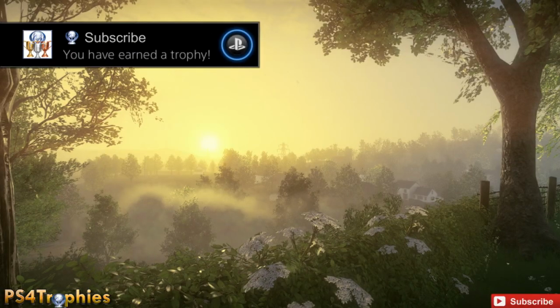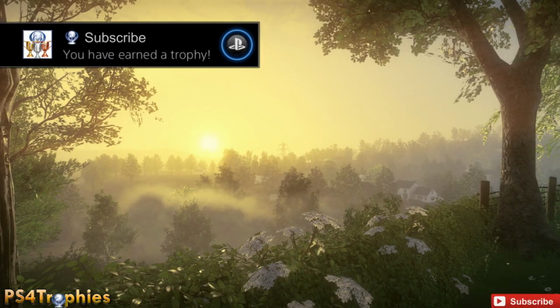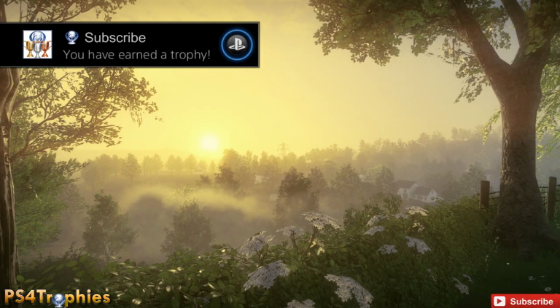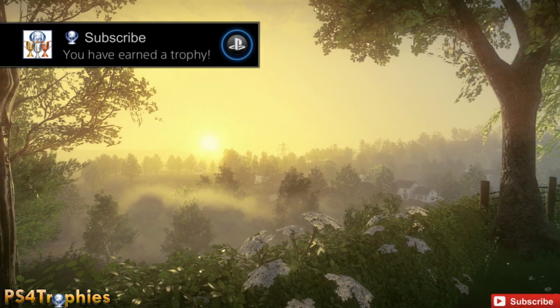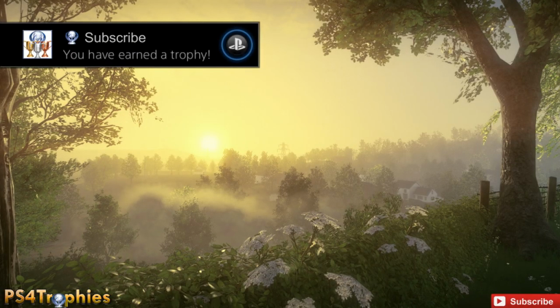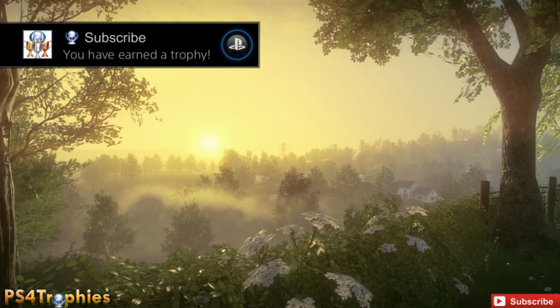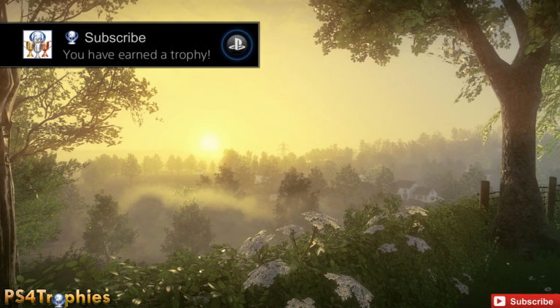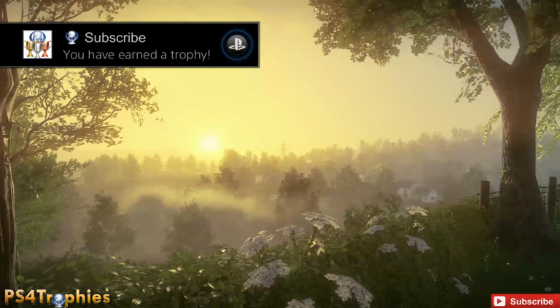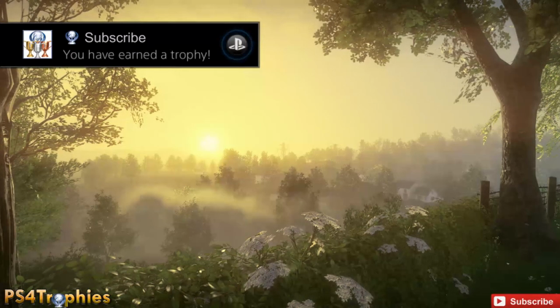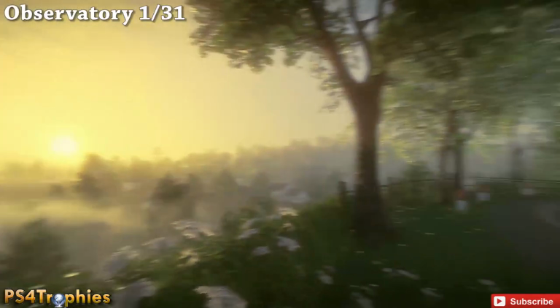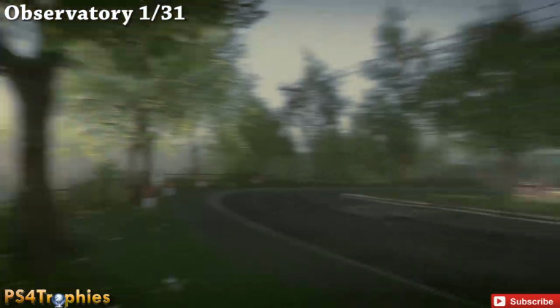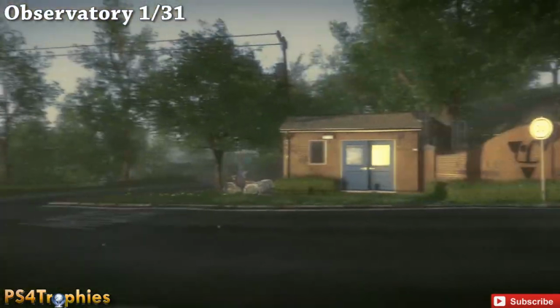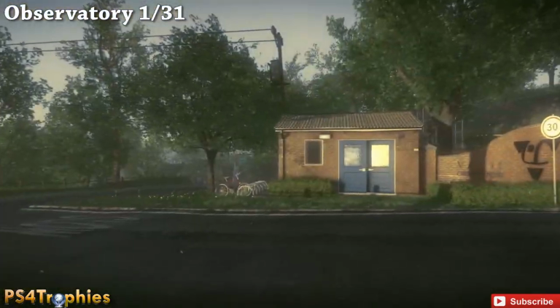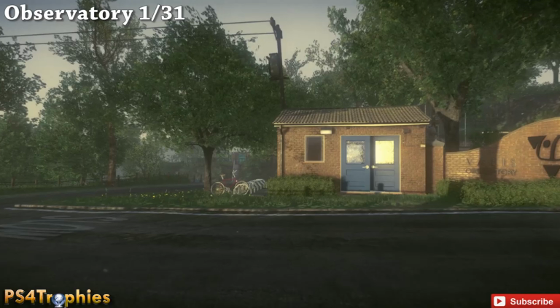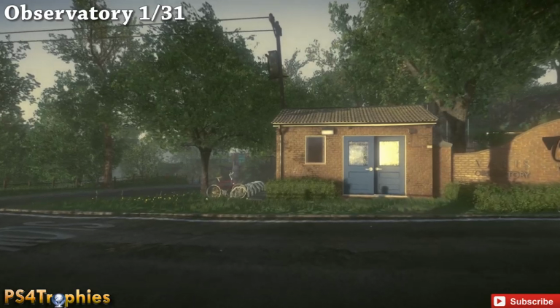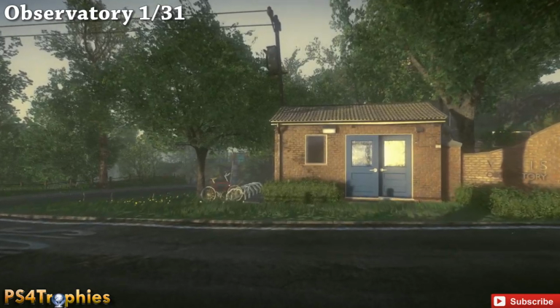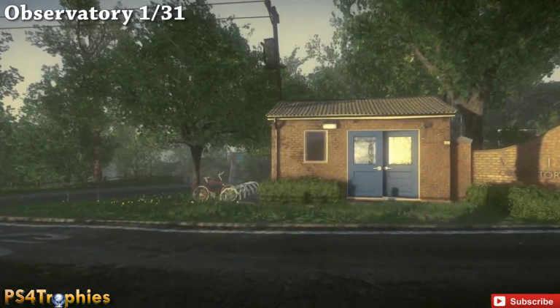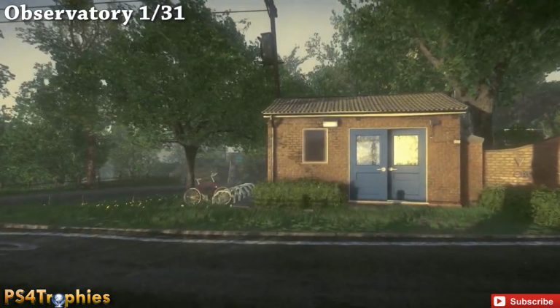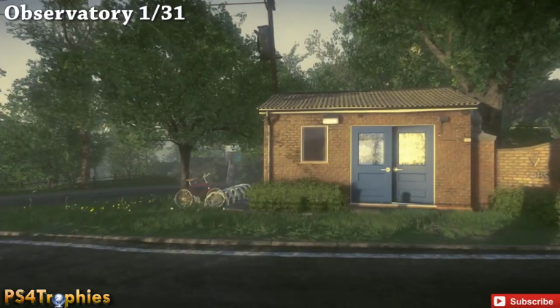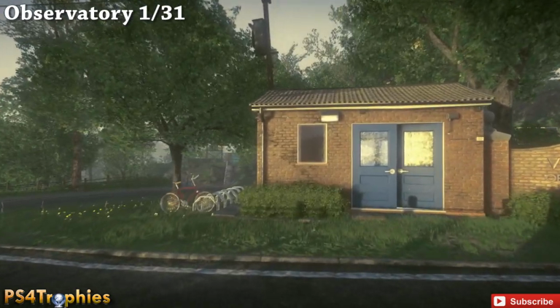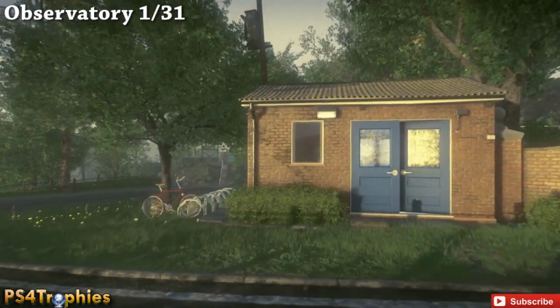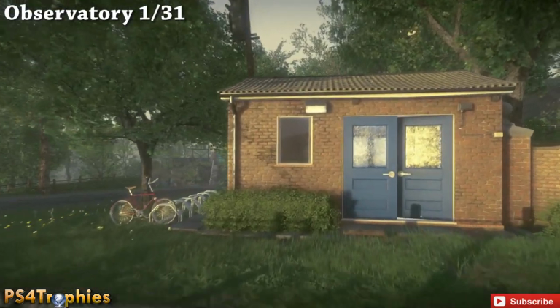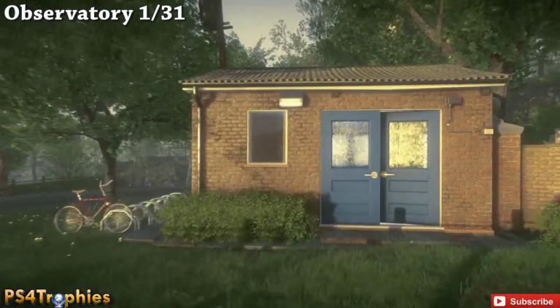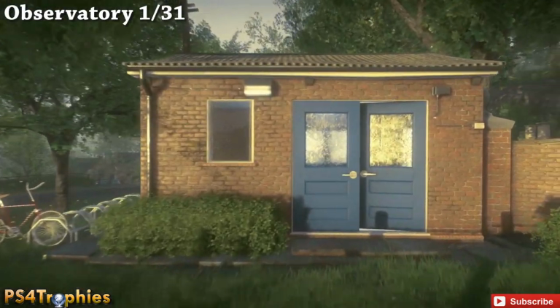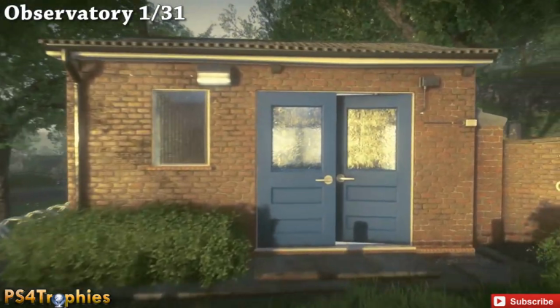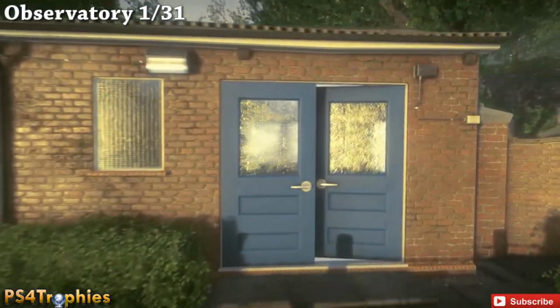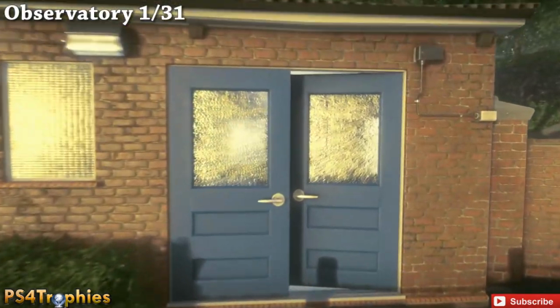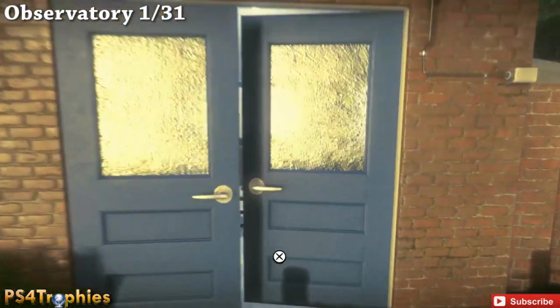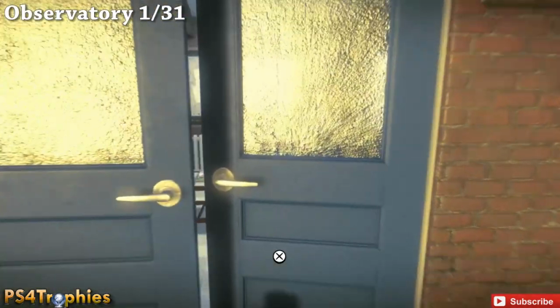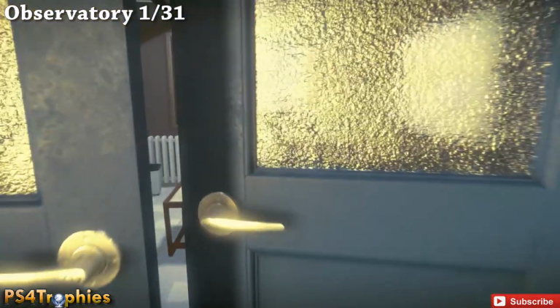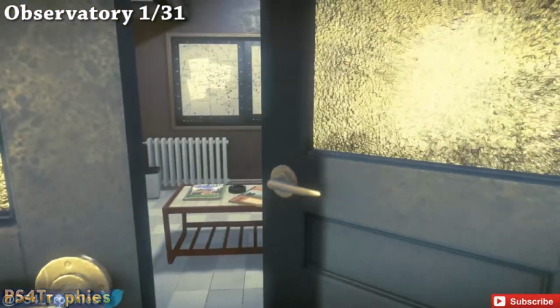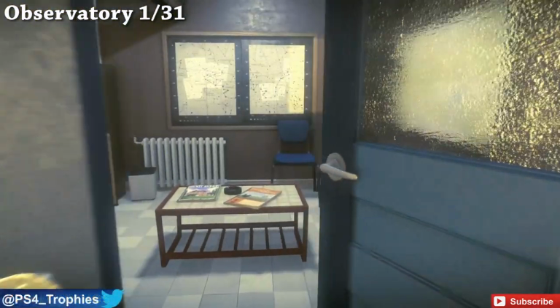Hey guys, it's Brian and I'm going to show you where all the maps are located in Everybody's Gone to the Rapture. Now the only maps you need to find for the Lost Trophy are the ones that say 'You Are Here' on them.